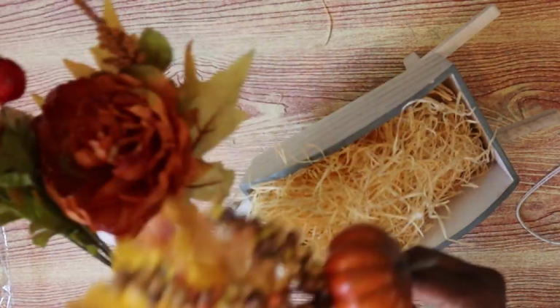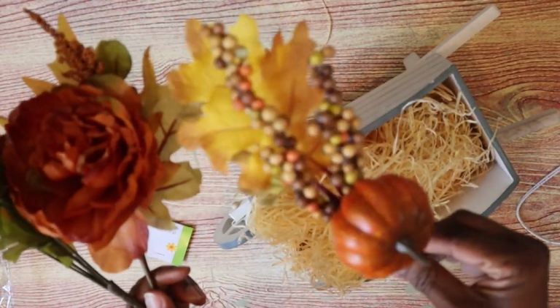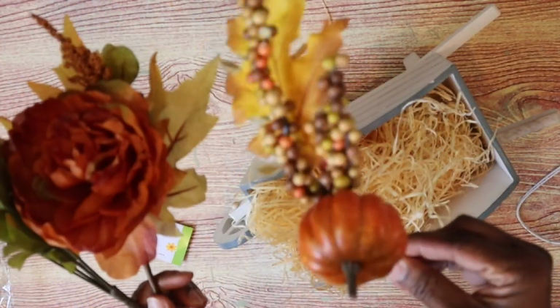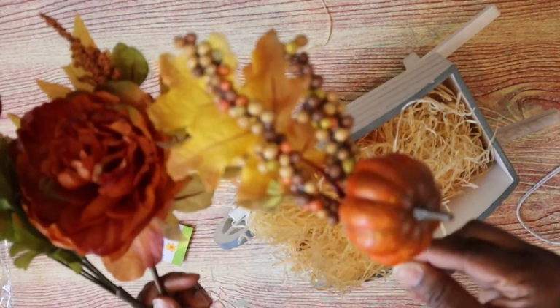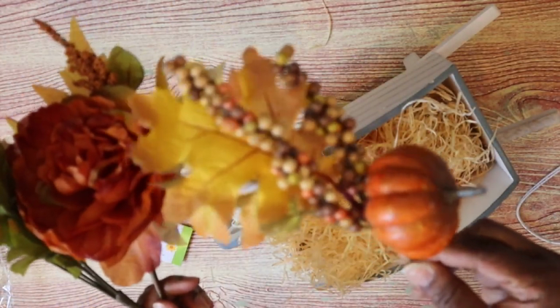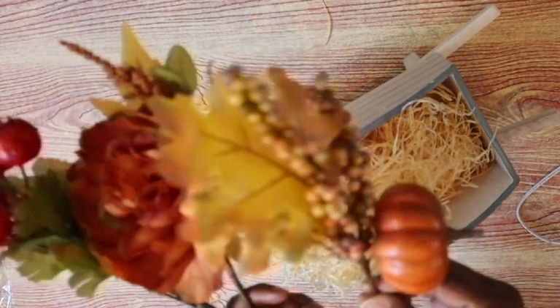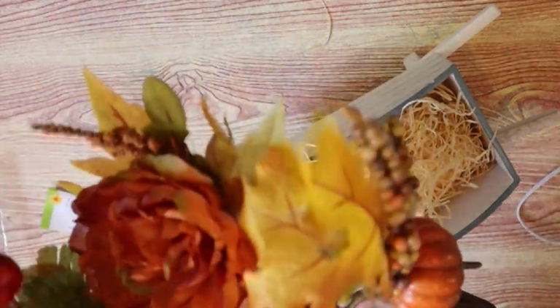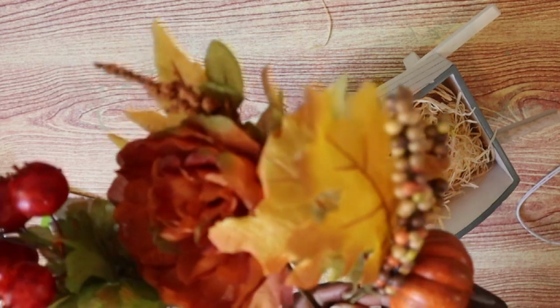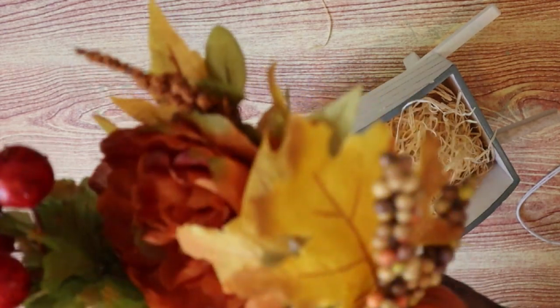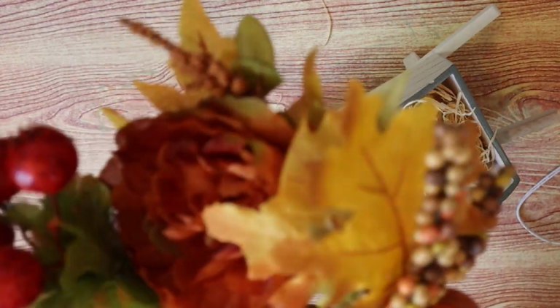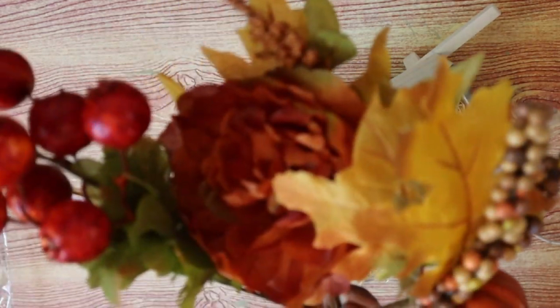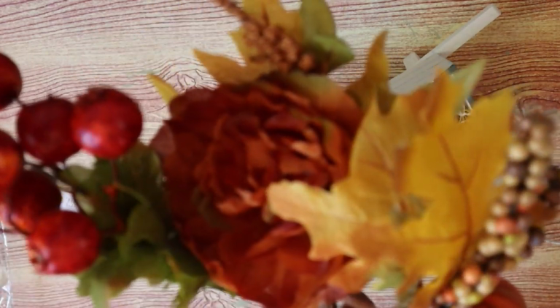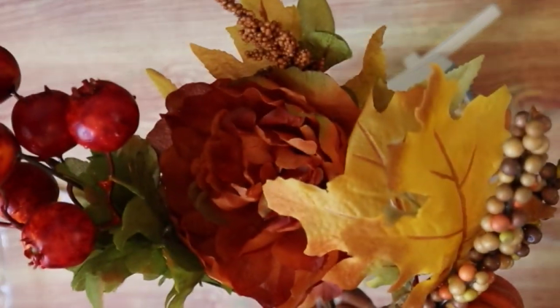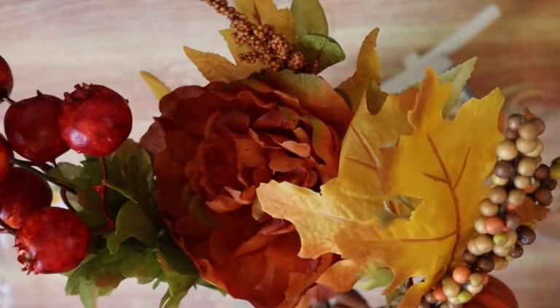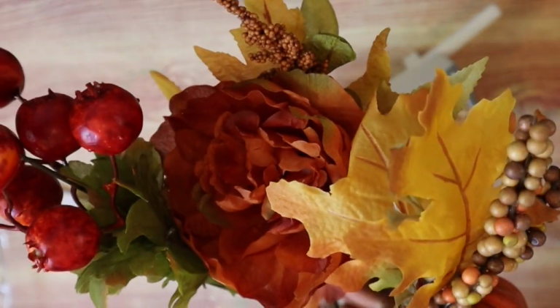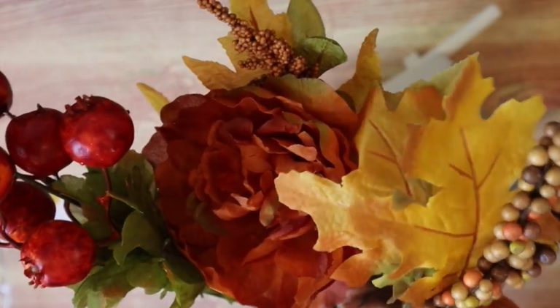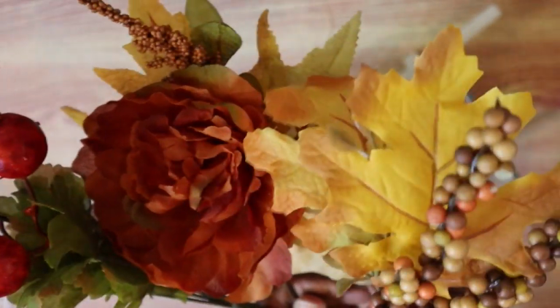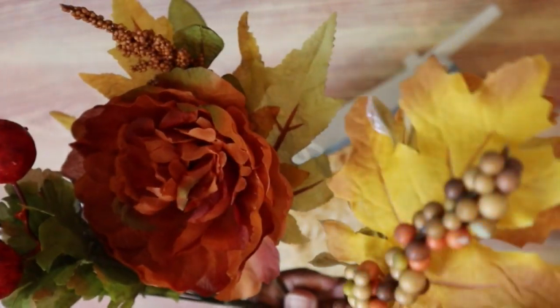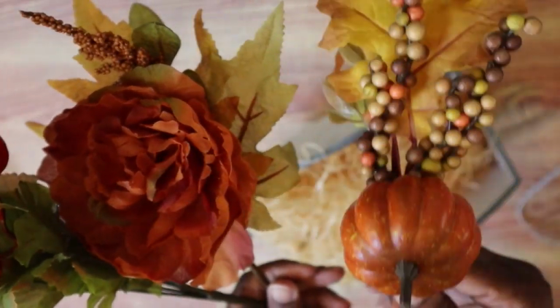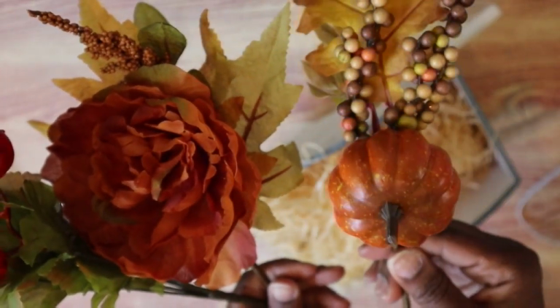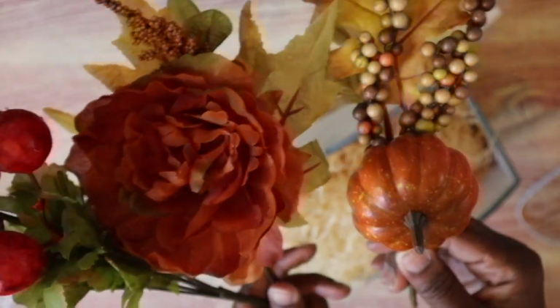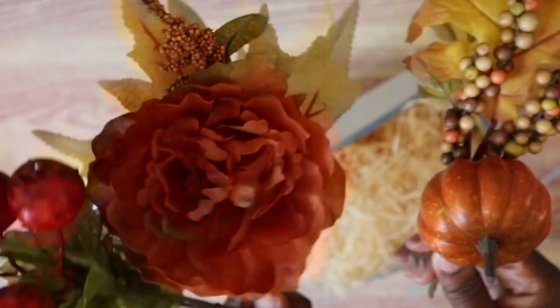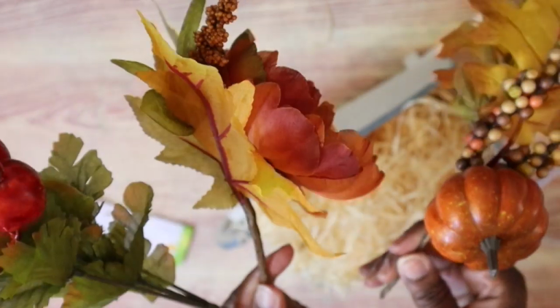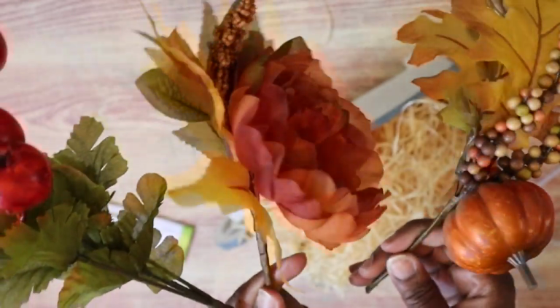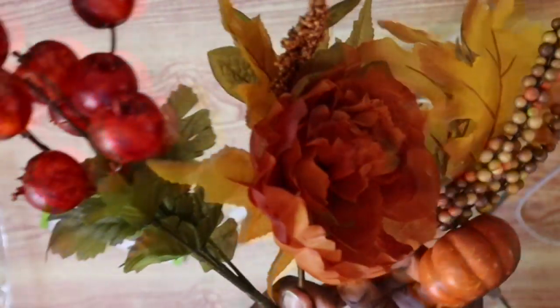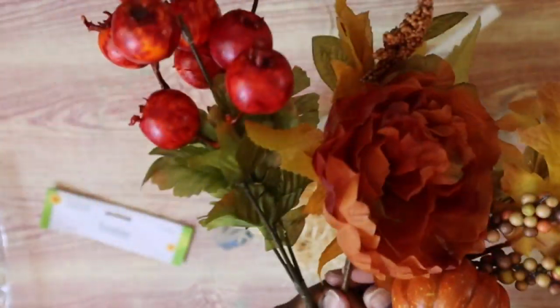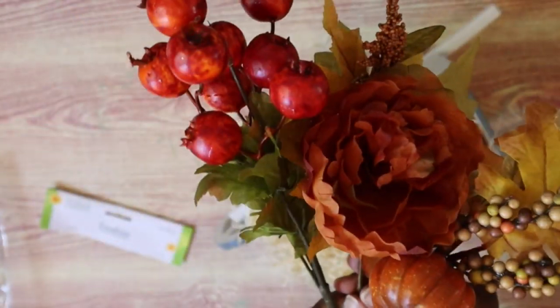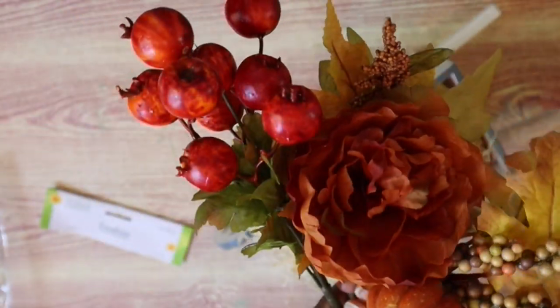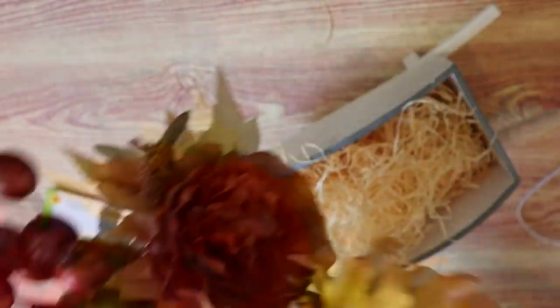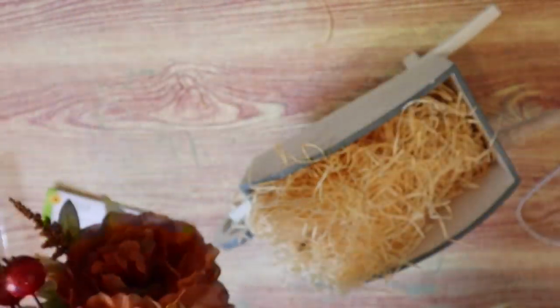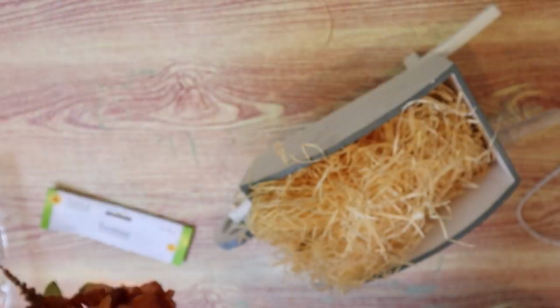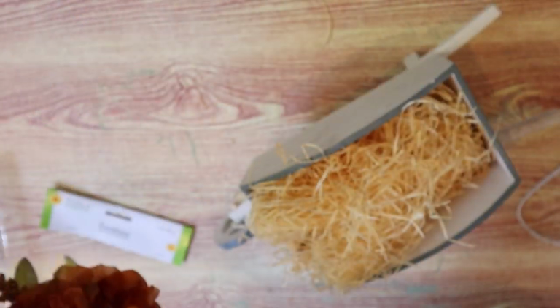I found these three really pretty picks from Dollar Tree for fall: one has a little pumpkin on it, there's one with pomegranates, and then there's one with a flower and some fall leaves.